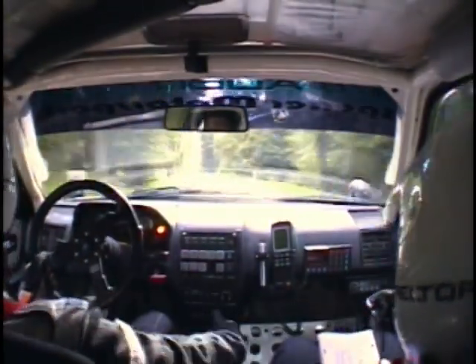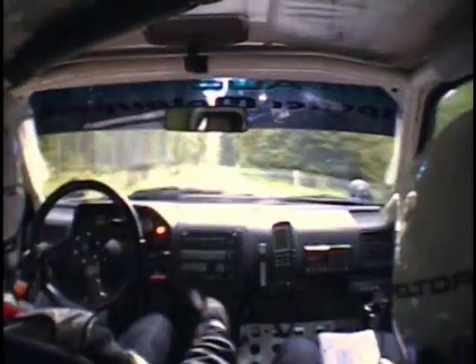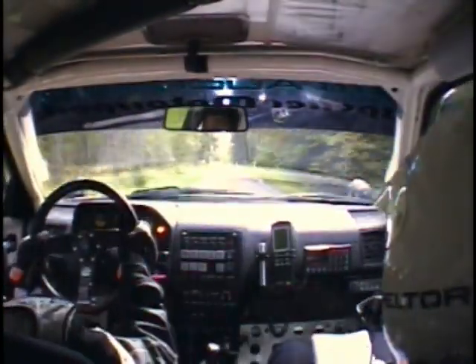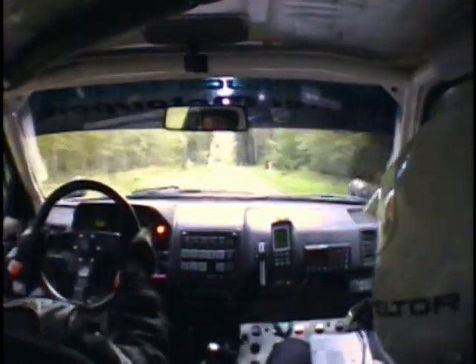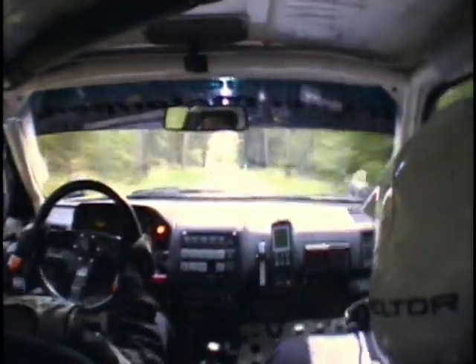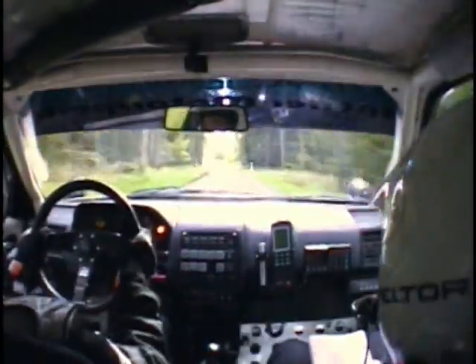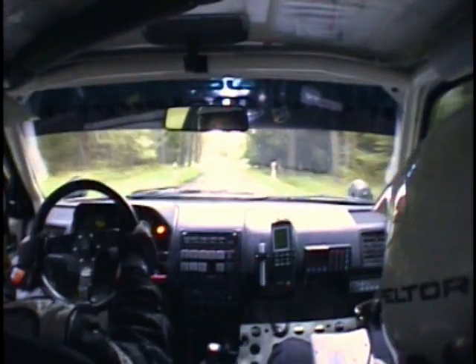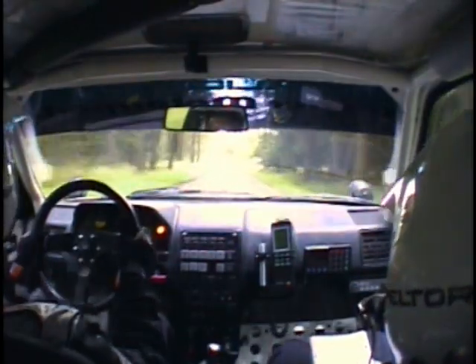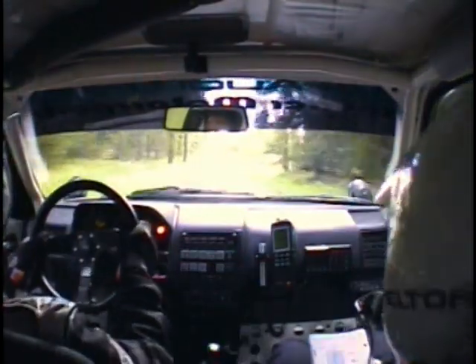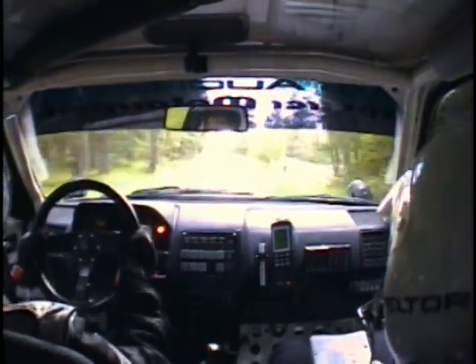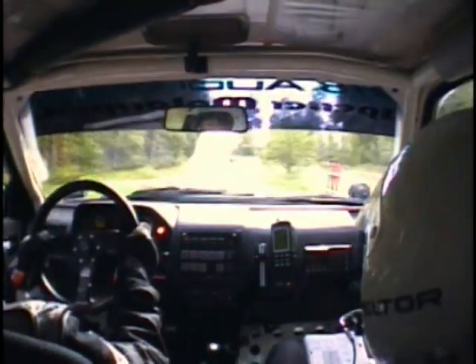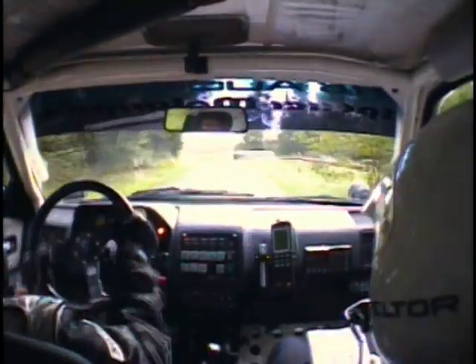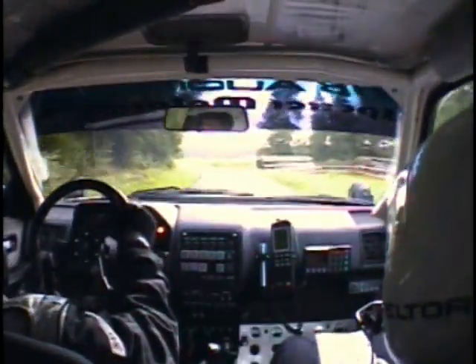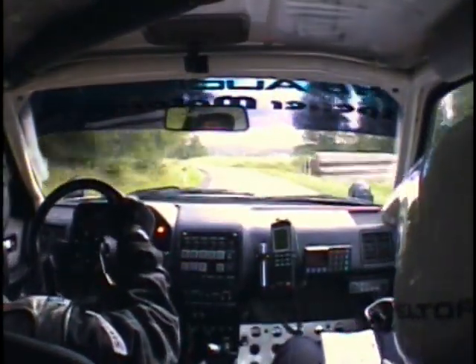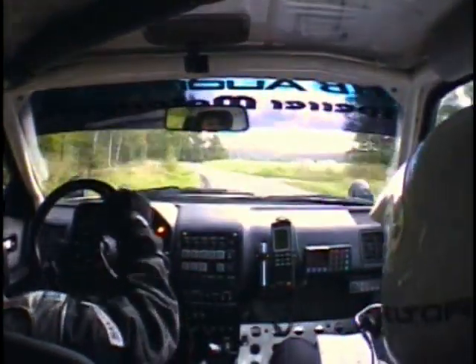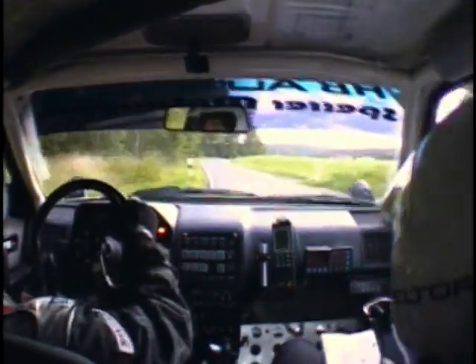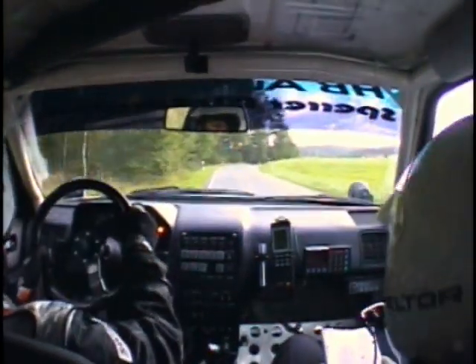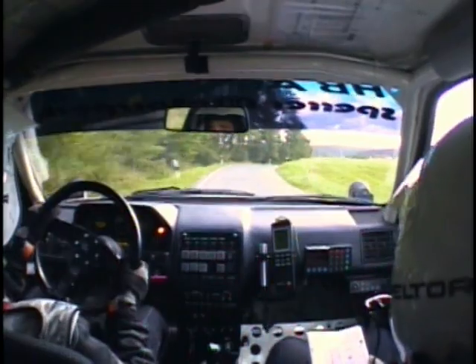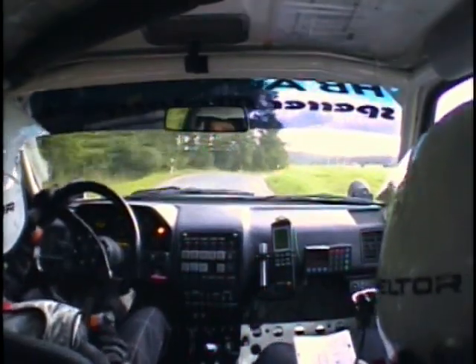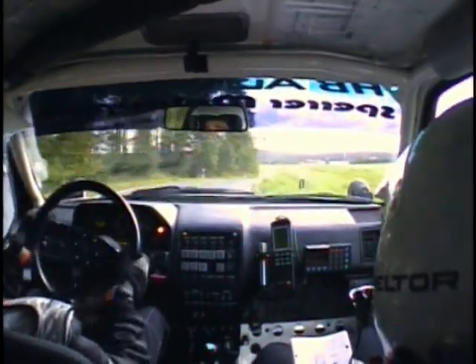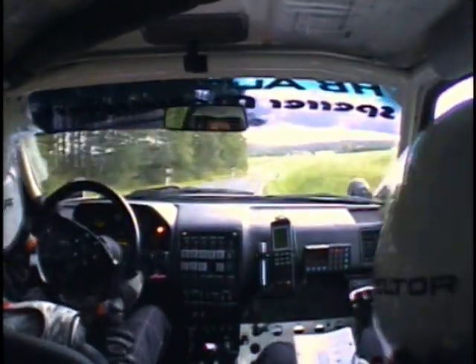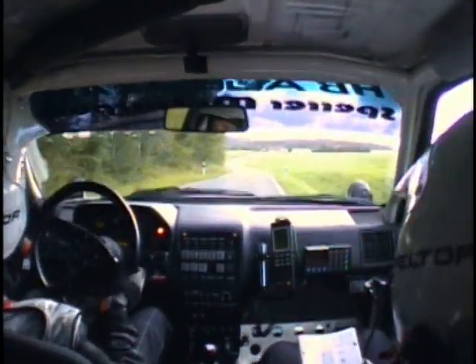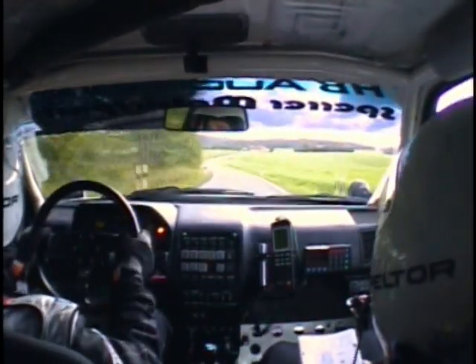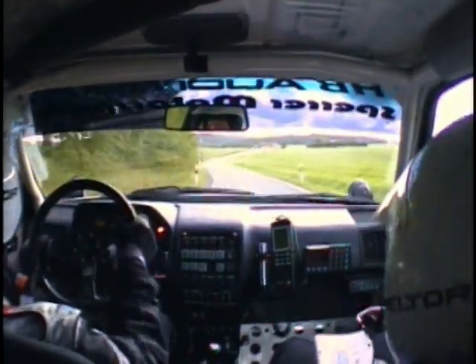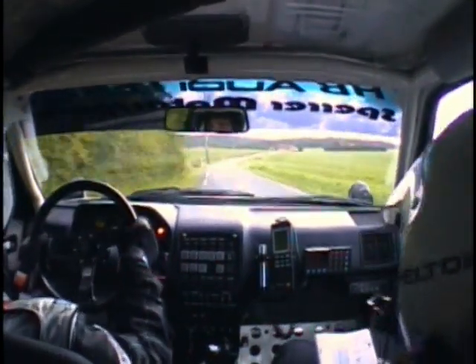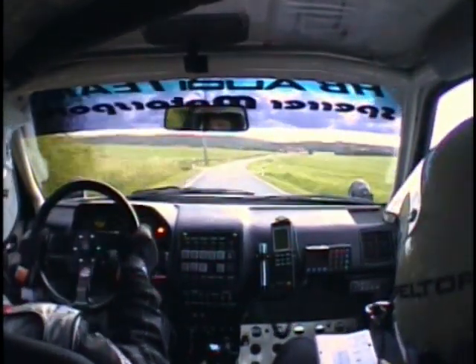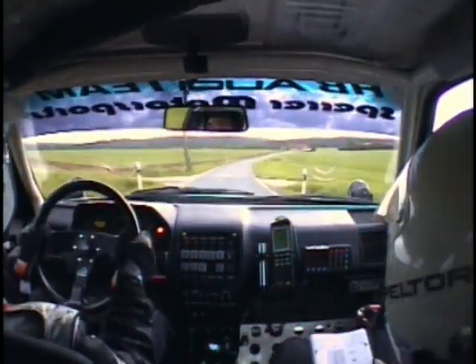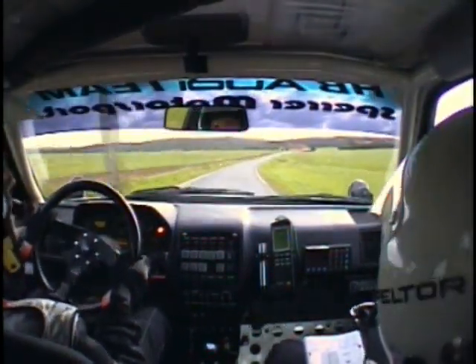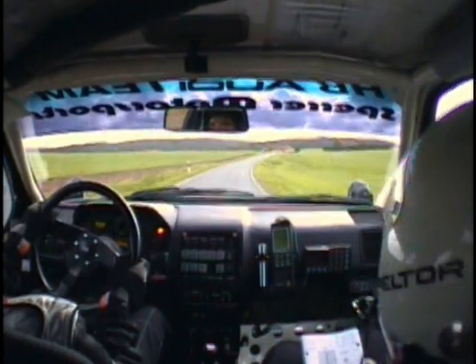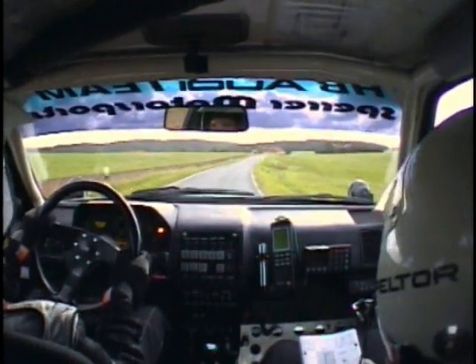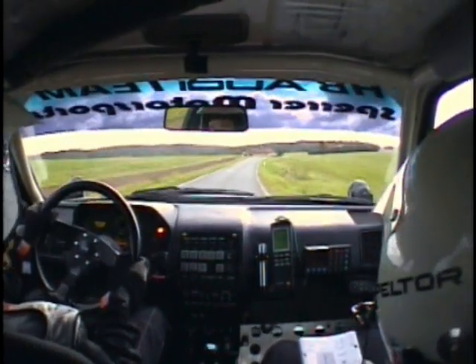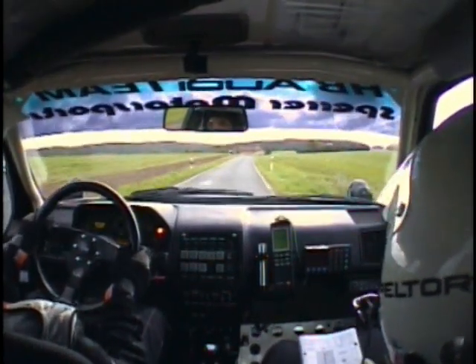Et gauche 90, moins, Milon. Risque gravier. Et droite 90, moins, Milon. Sur gauche, à fond, corde. Et gauche 120, moins, très long, ouvre. Sur droite, à fond. Sur gauche 120, plus, semi-court.